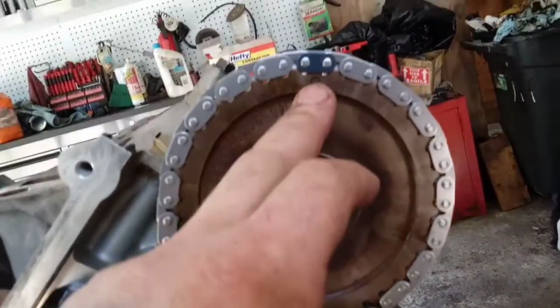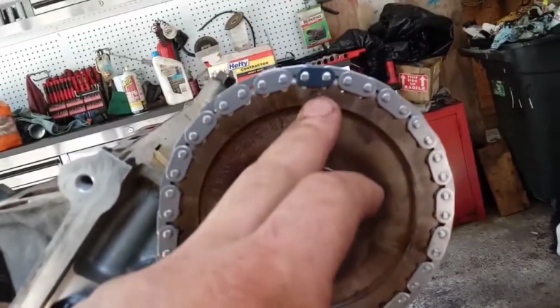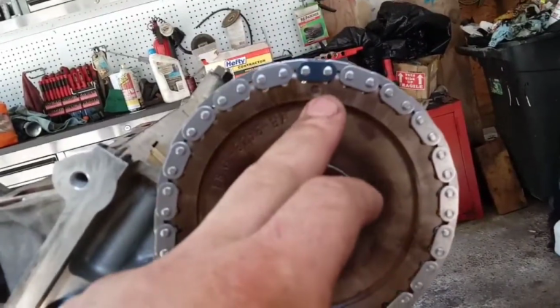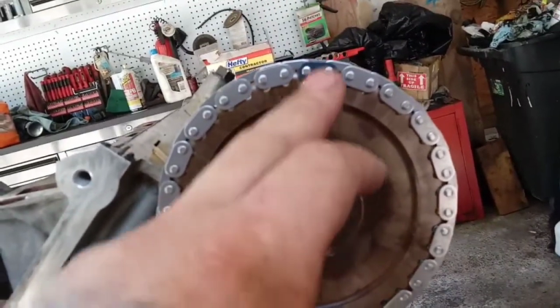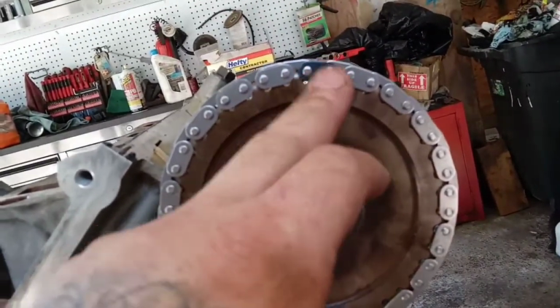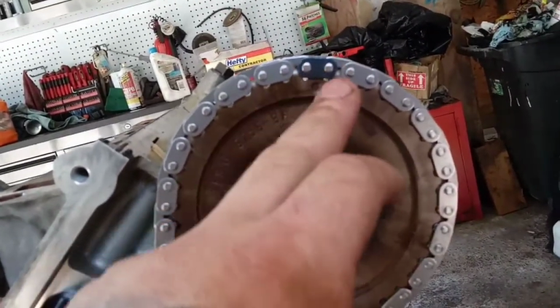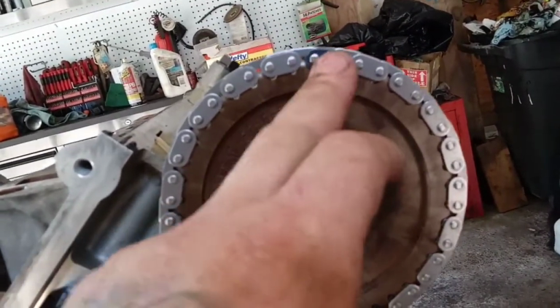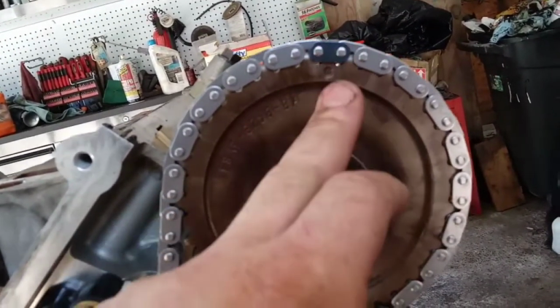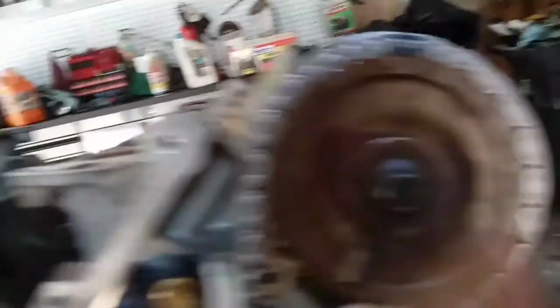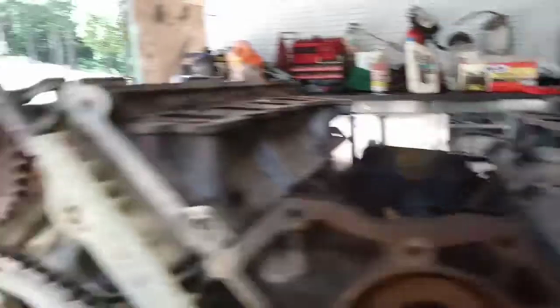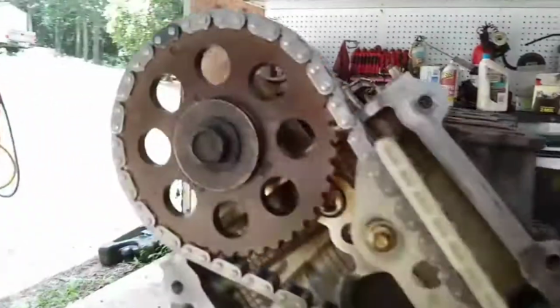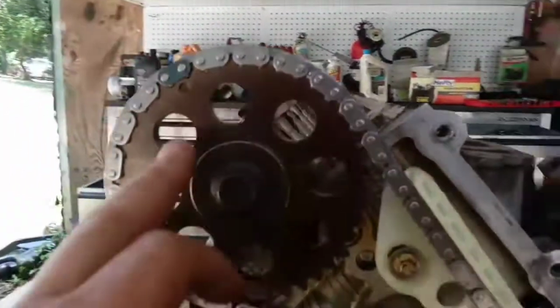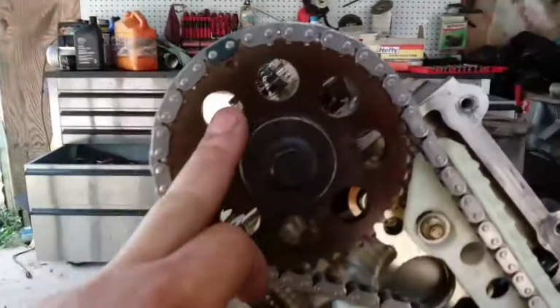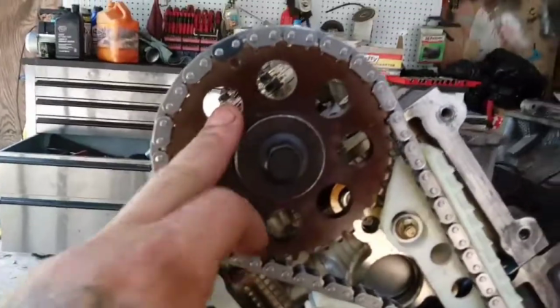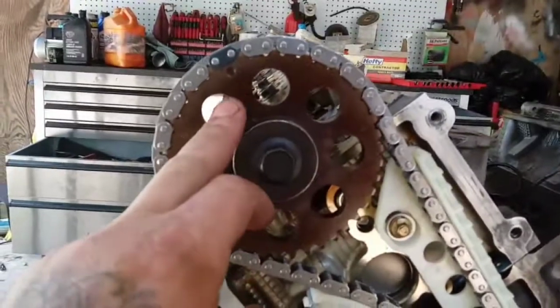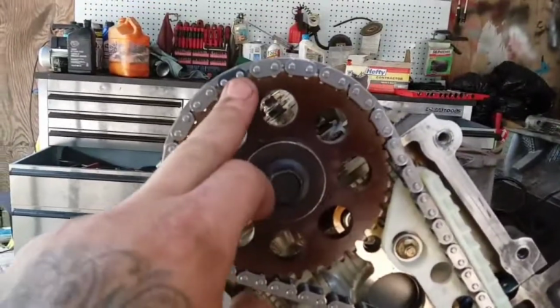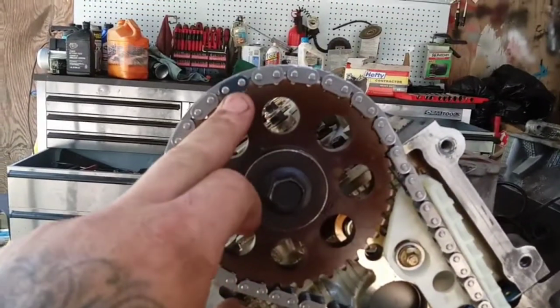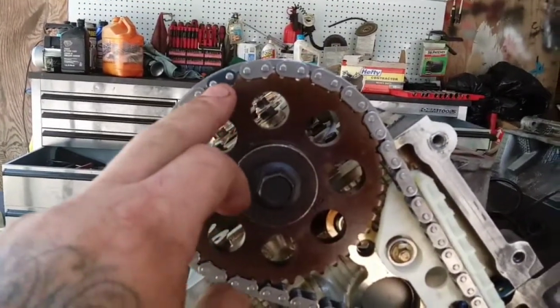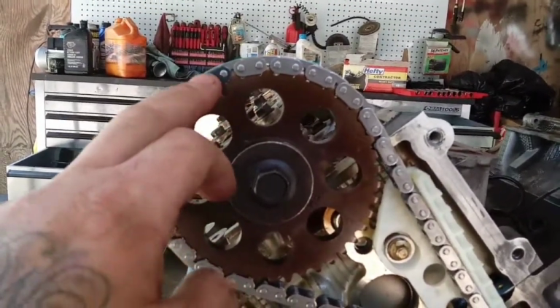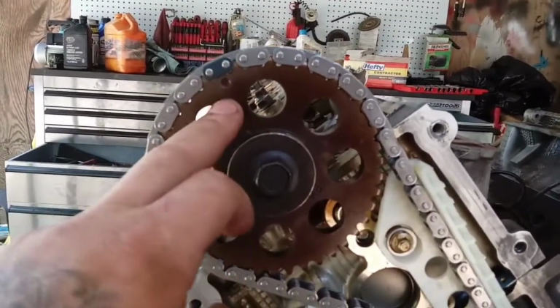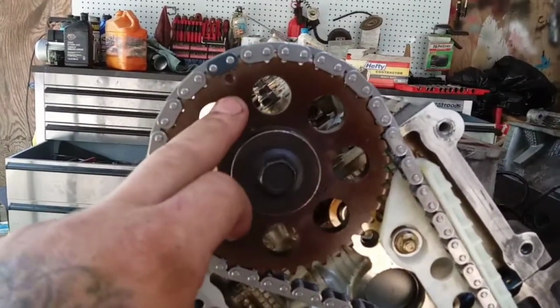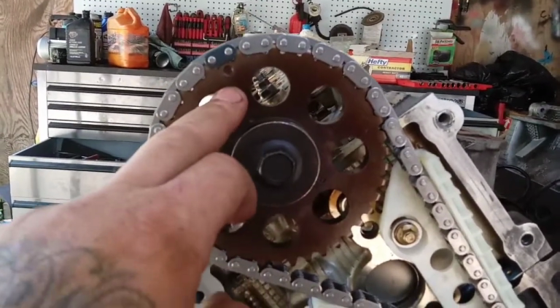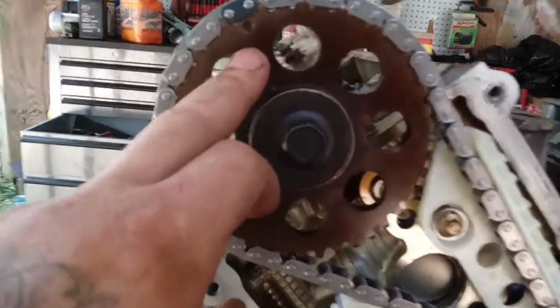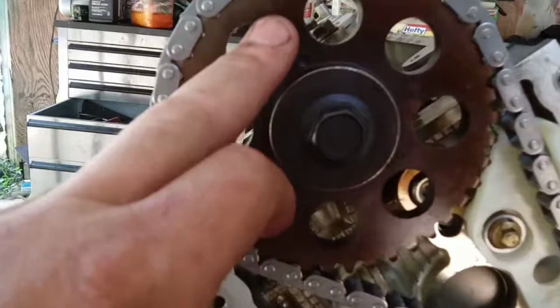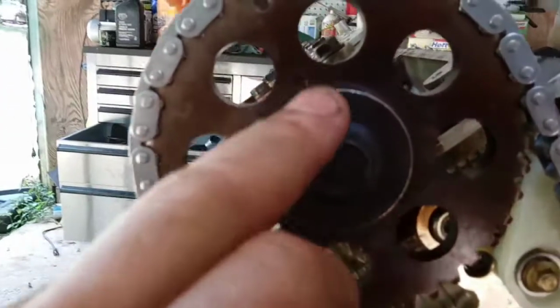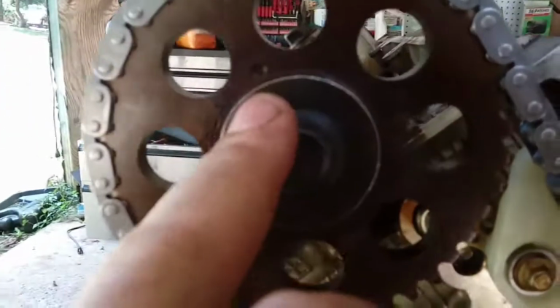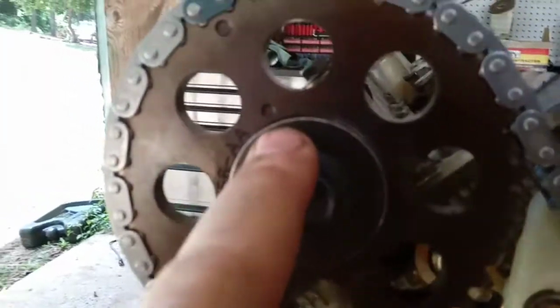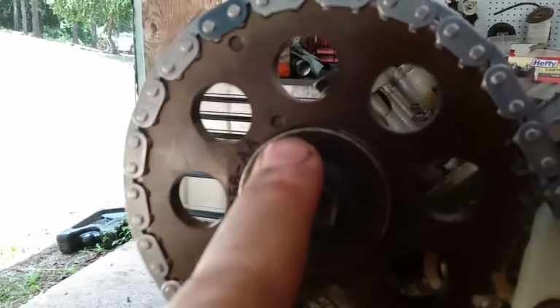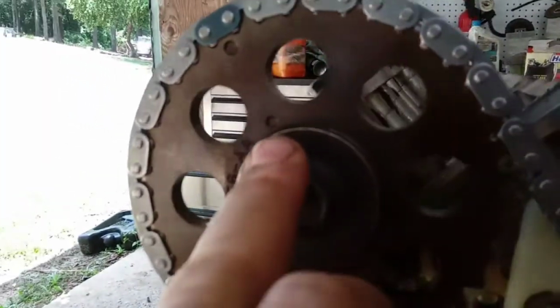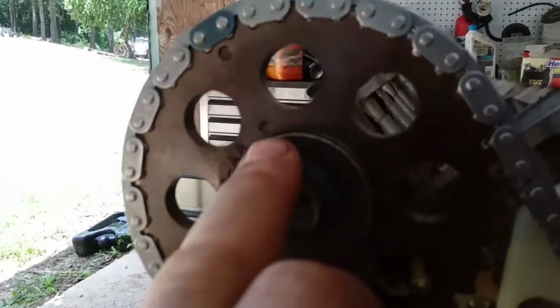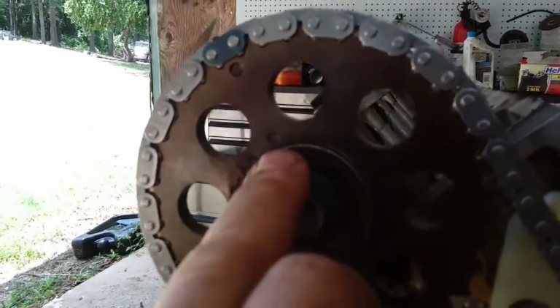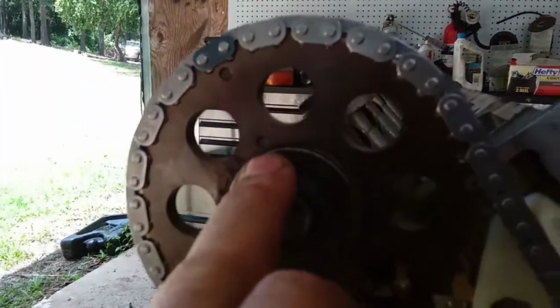There's your other dot and your other timing mark. Over here you've got the black mark and the timing dot. You've also got a second dot right here.